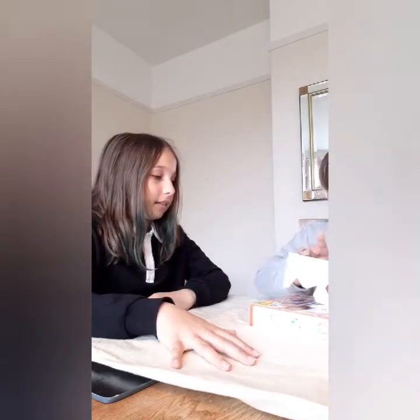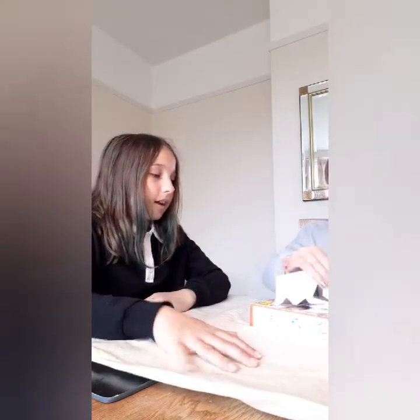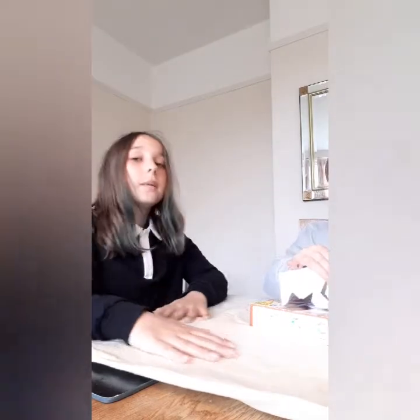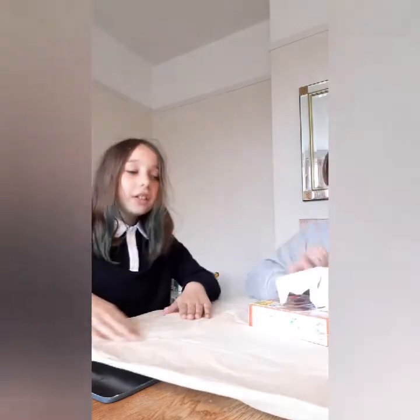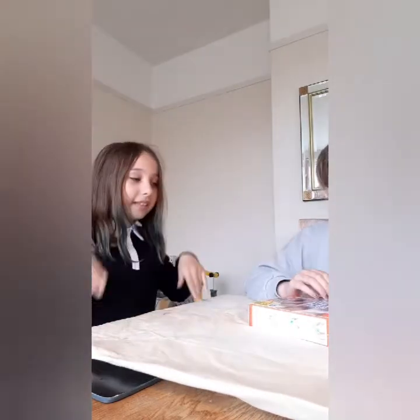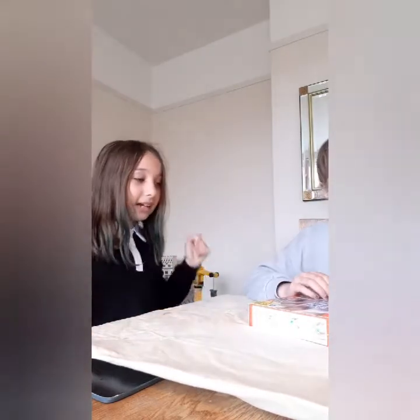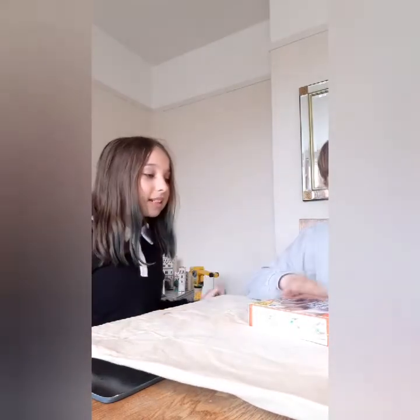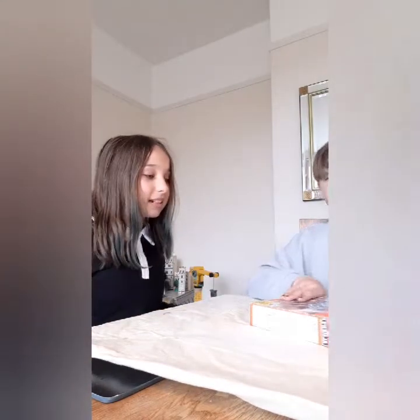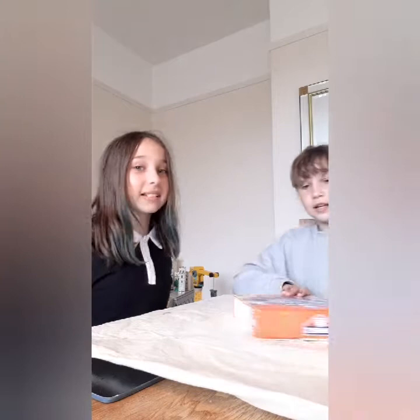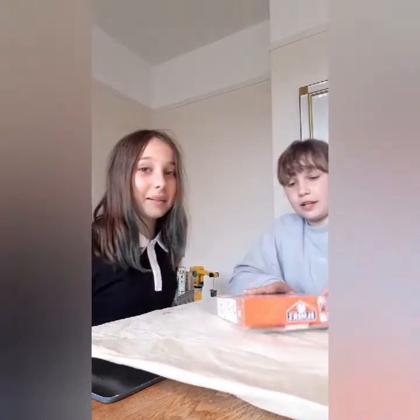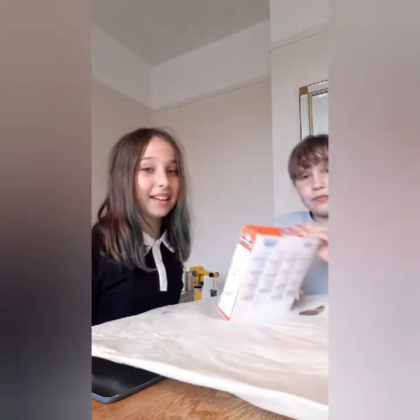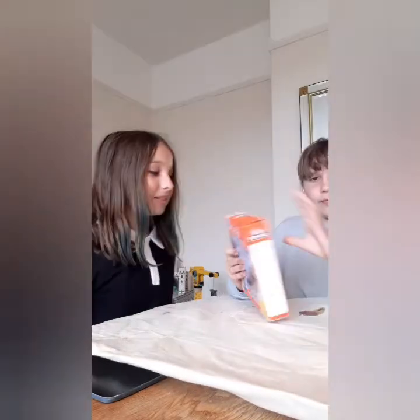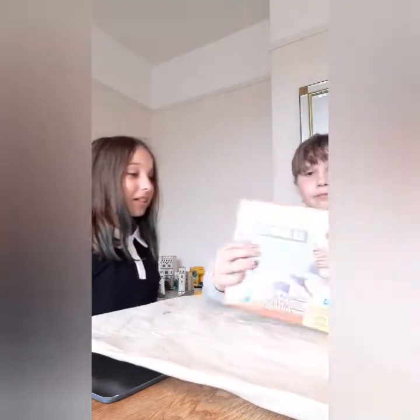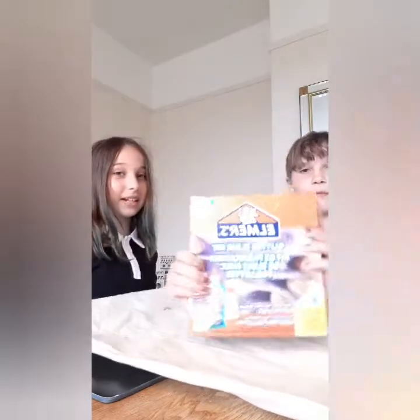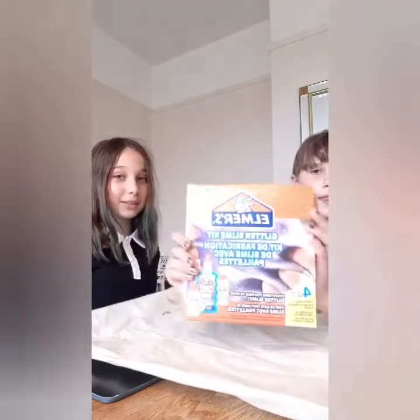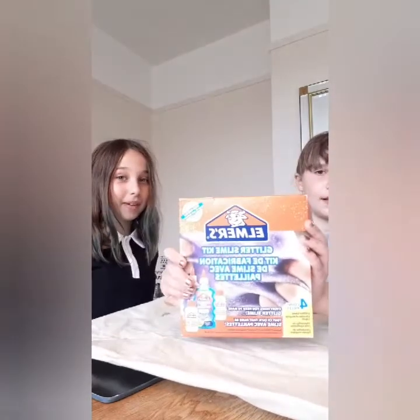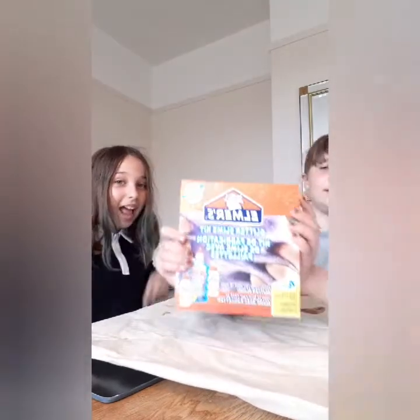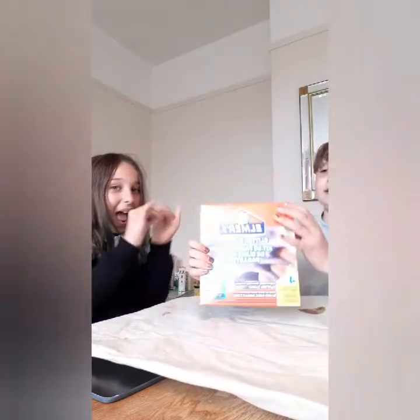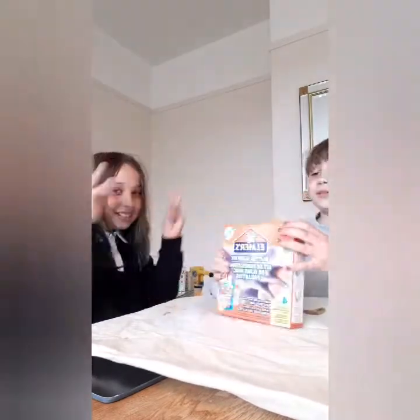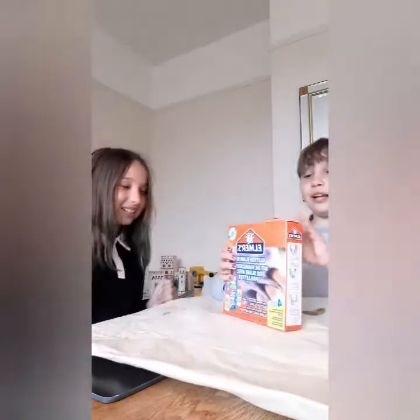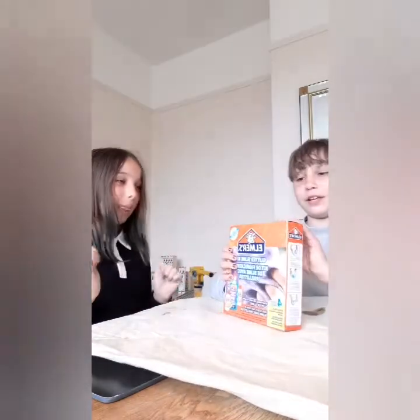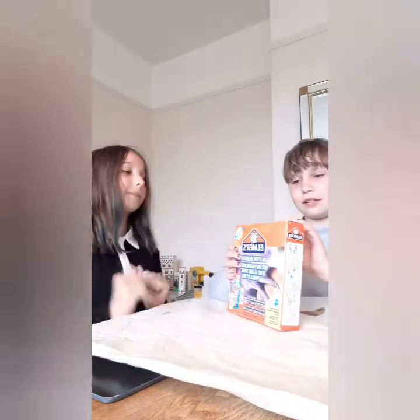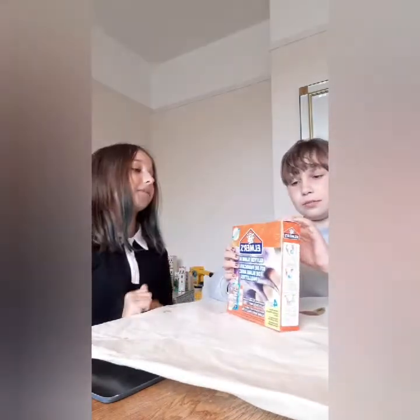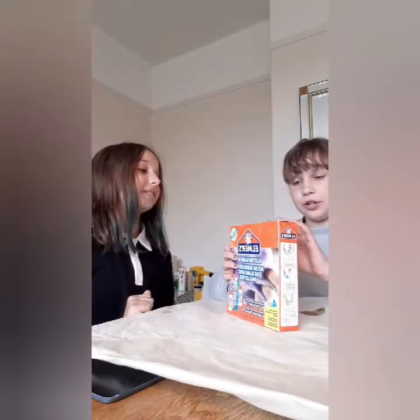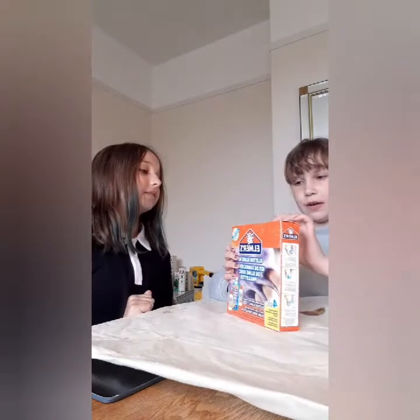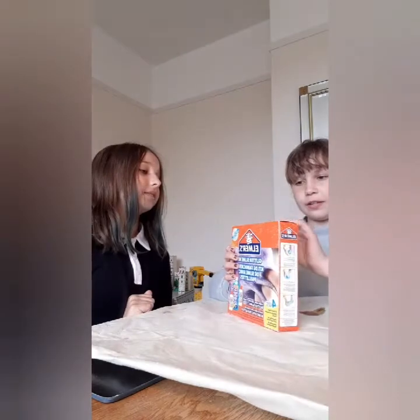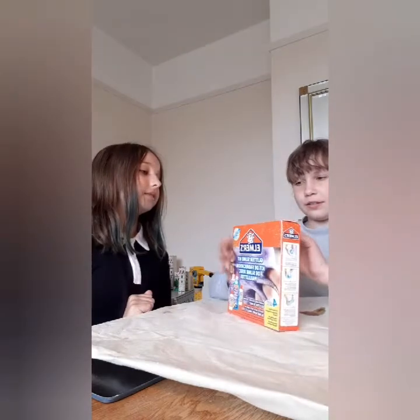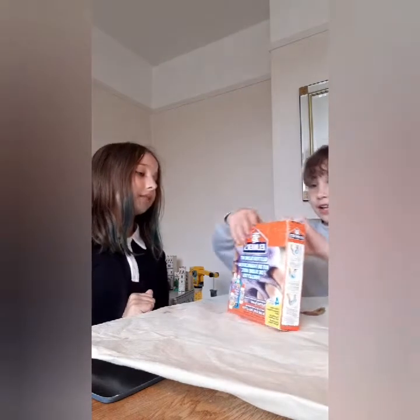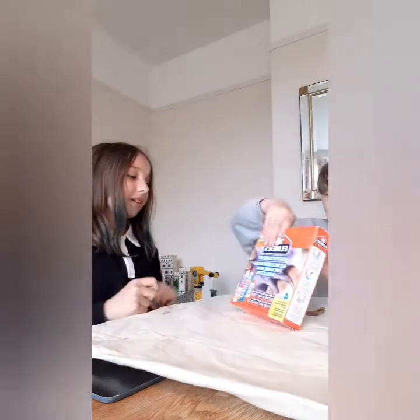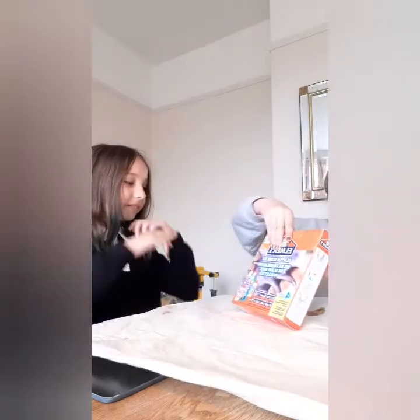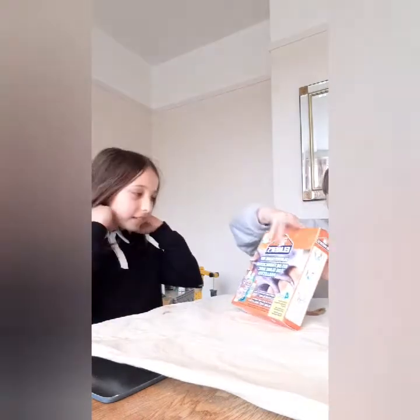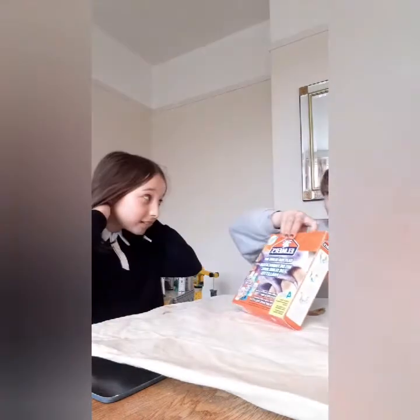Alright, so we are using the Elmer's Glitter Slime Kit, which is going to be super fun. We love this. Oh my gosh, we love this. It makes such good slime.